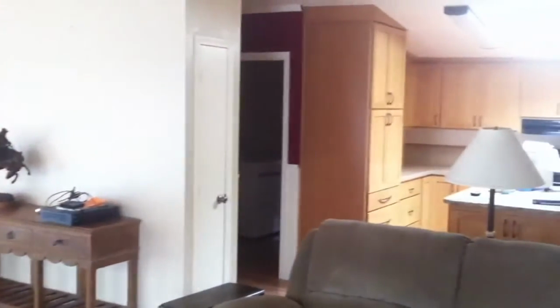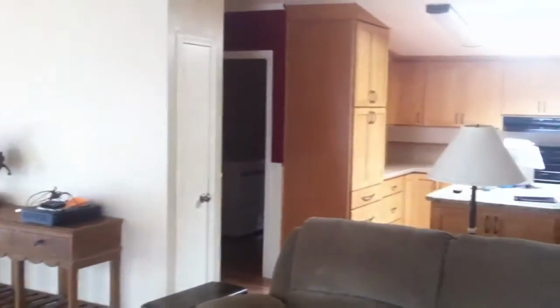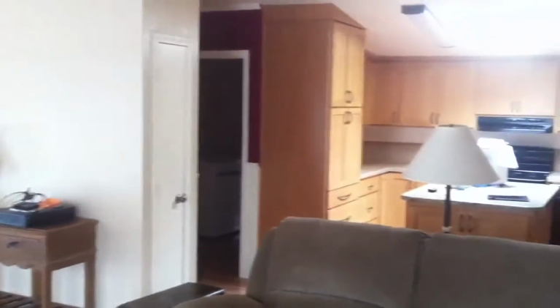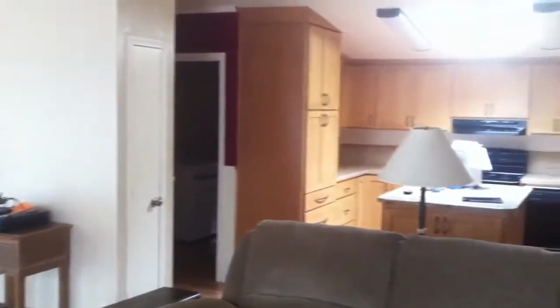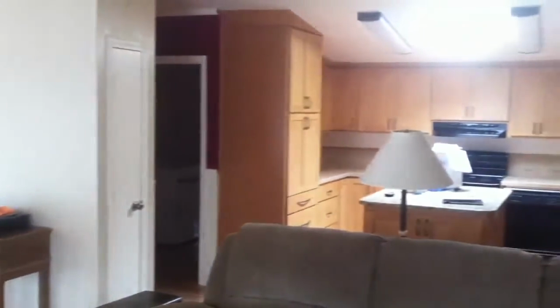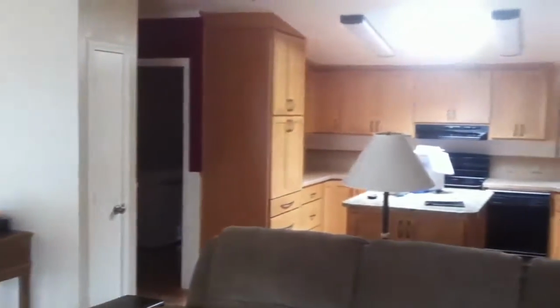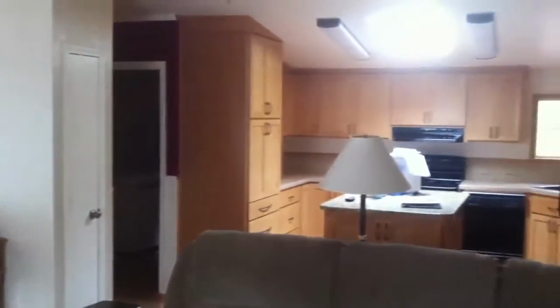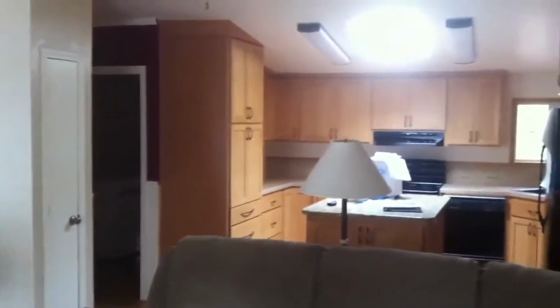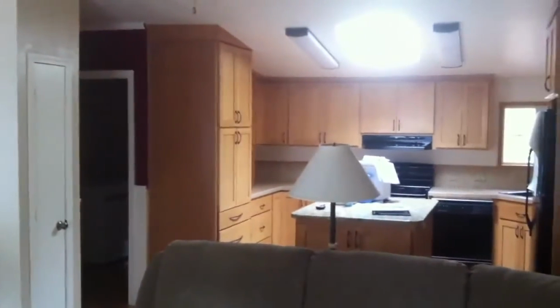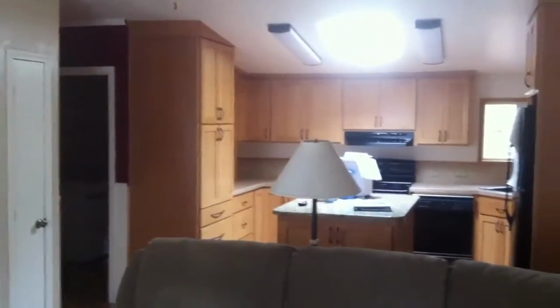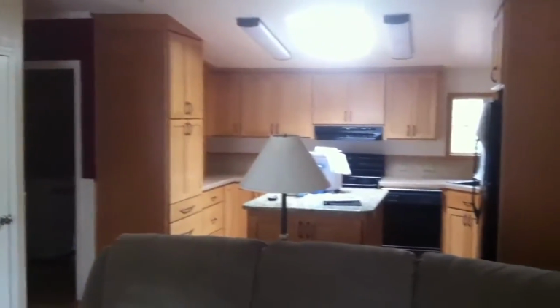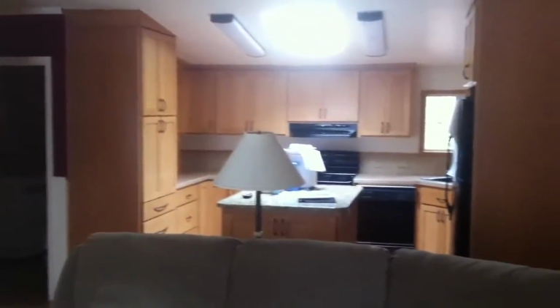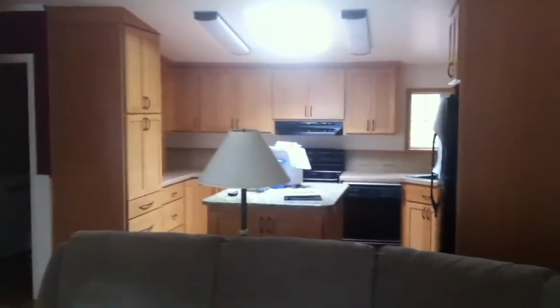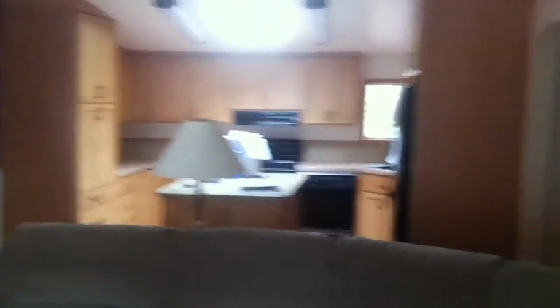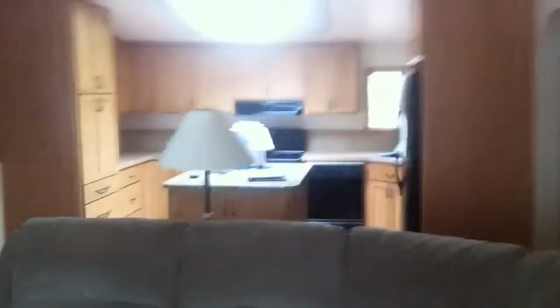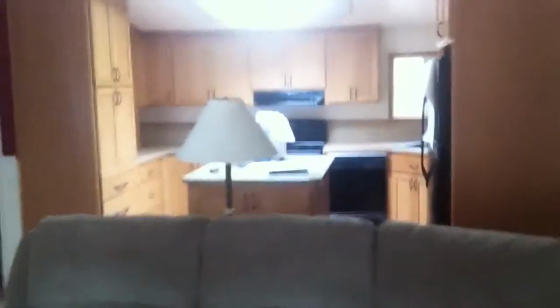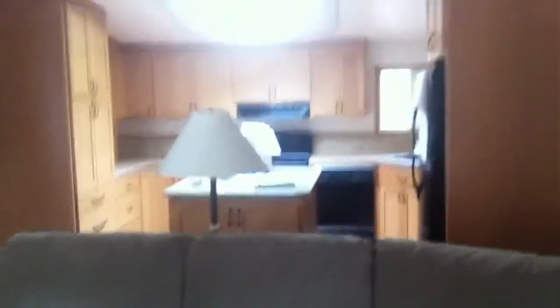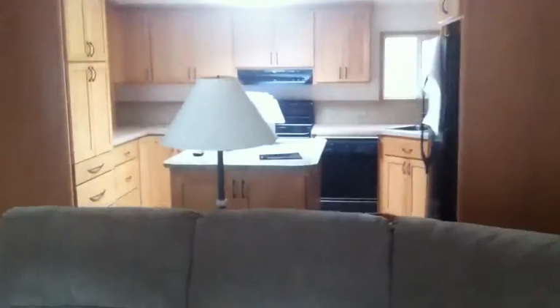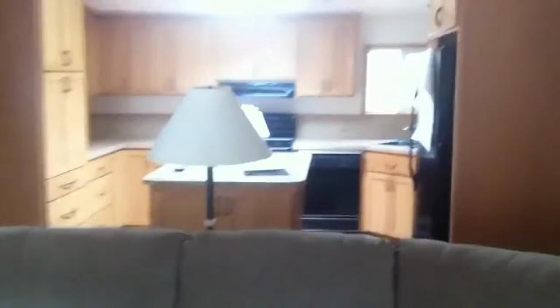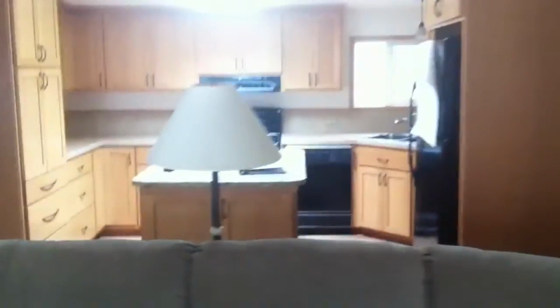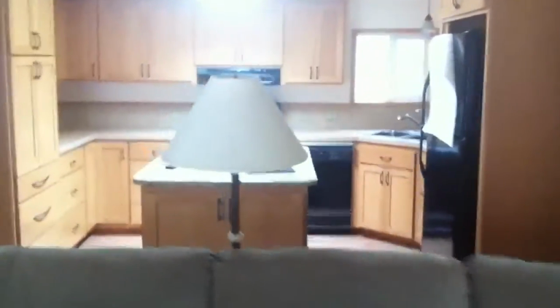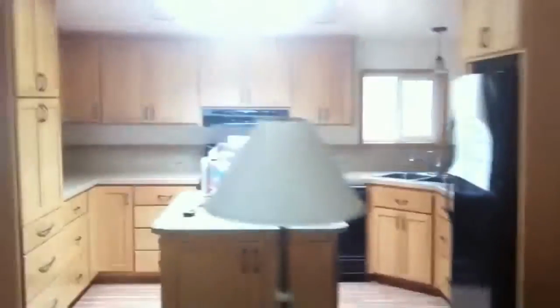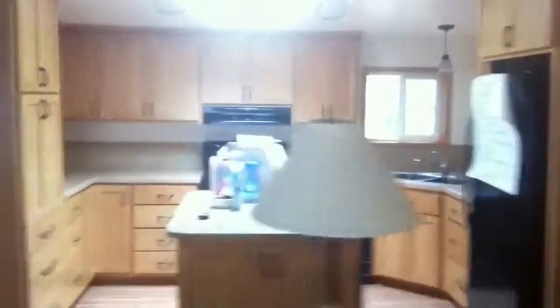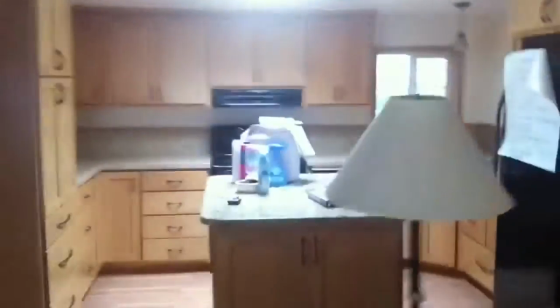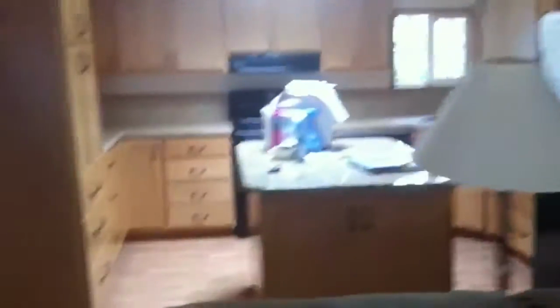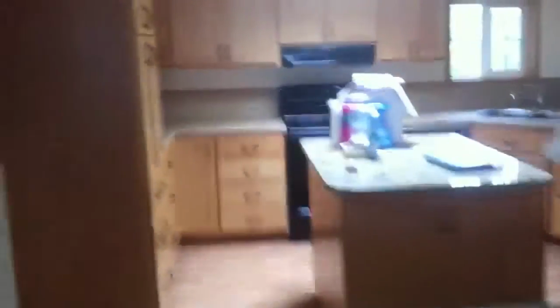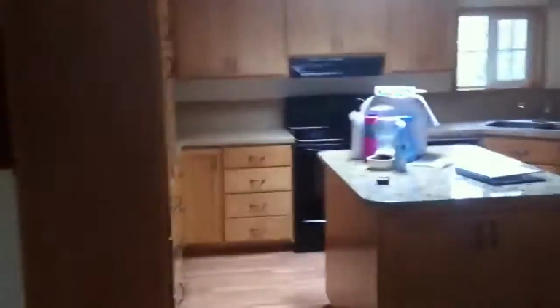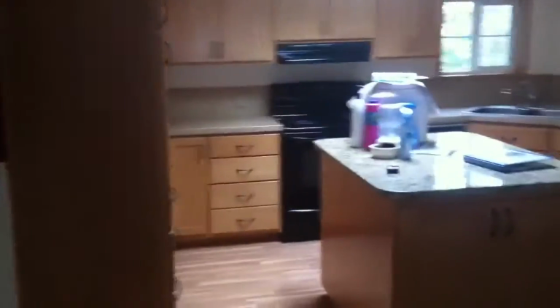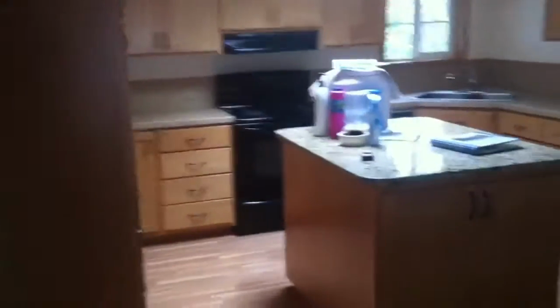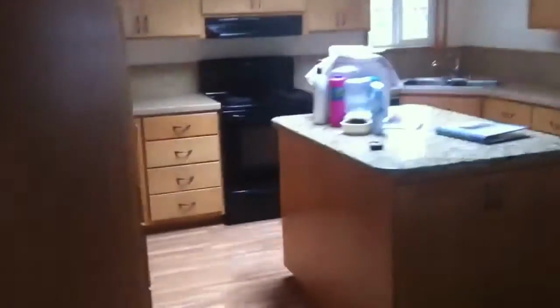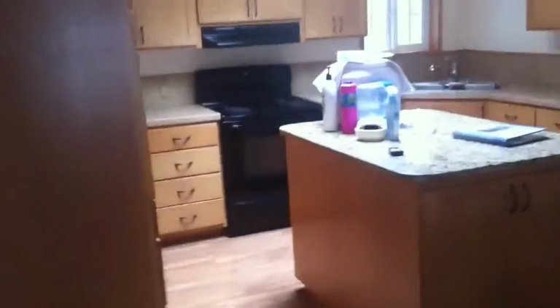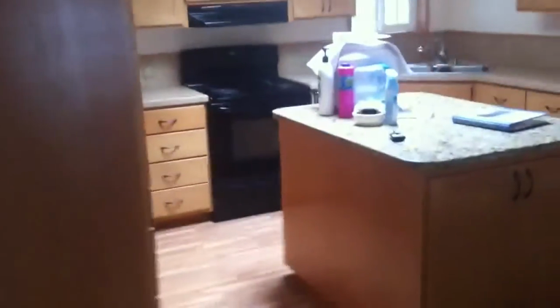Here is the kitchen, which opens up into the living room. That's really nice — it's a good-sized kitchen. Looks like the appliances are a little old.